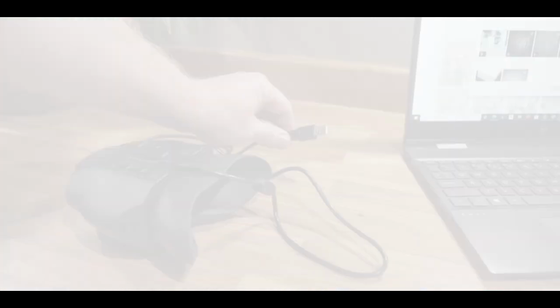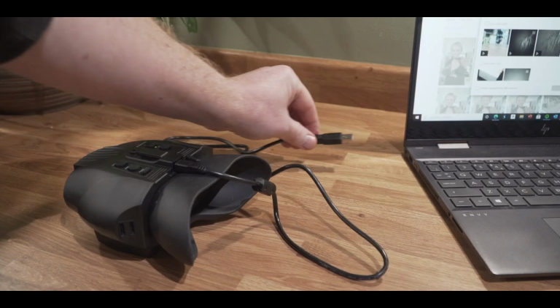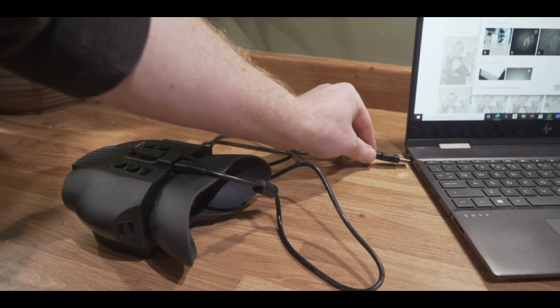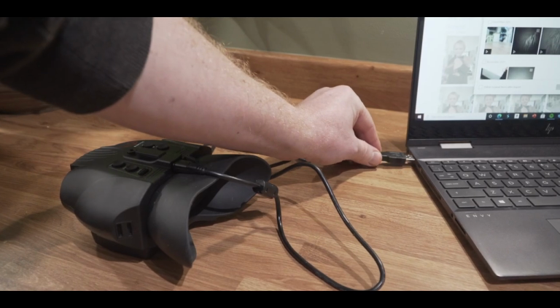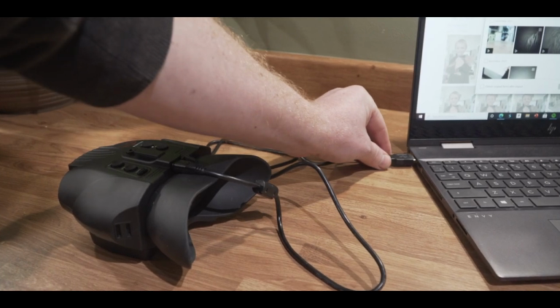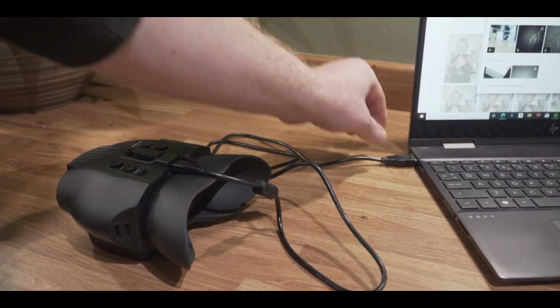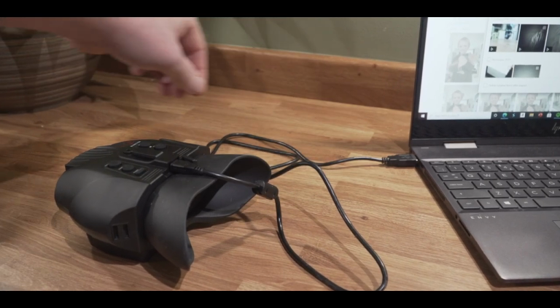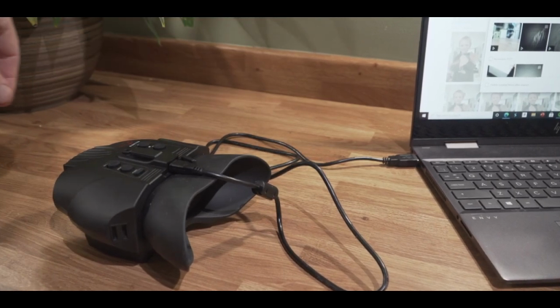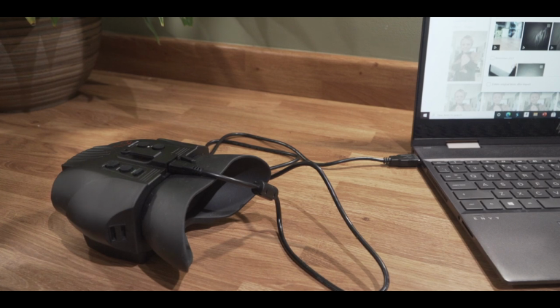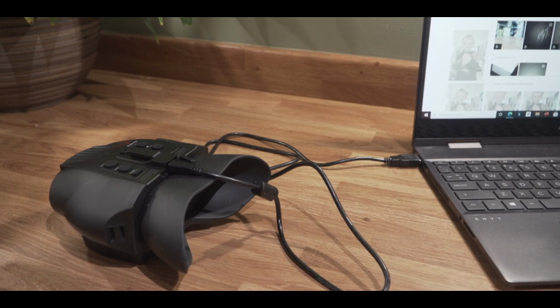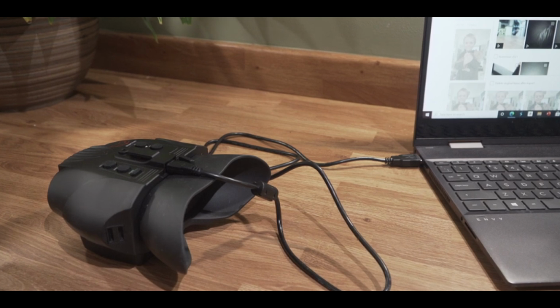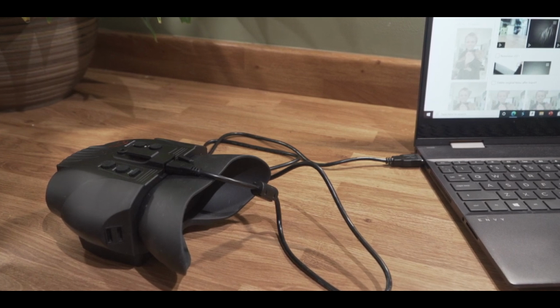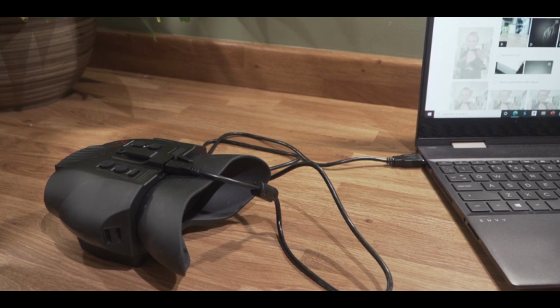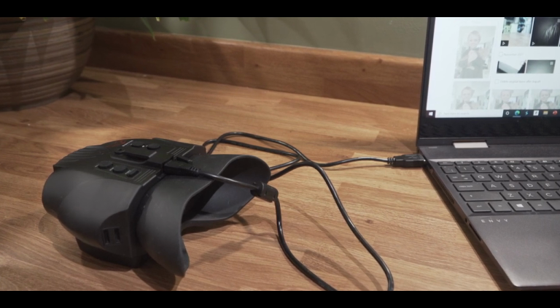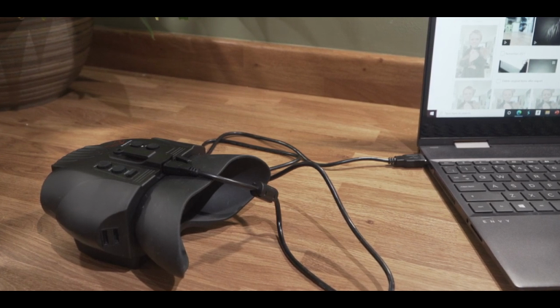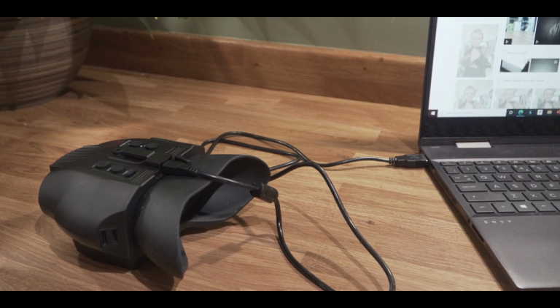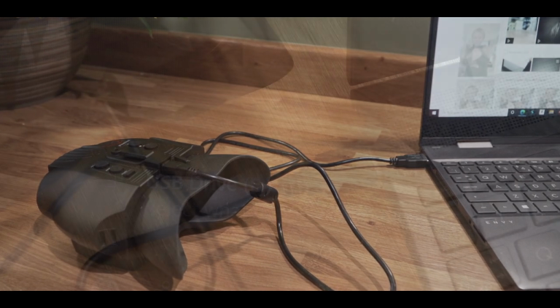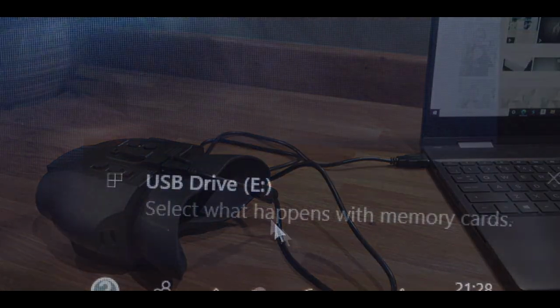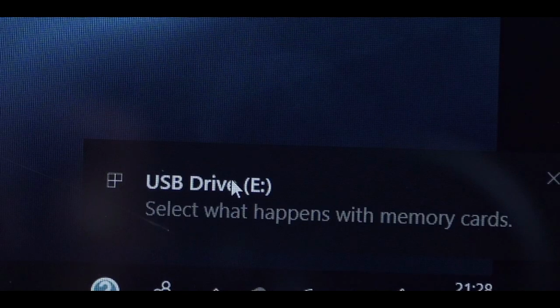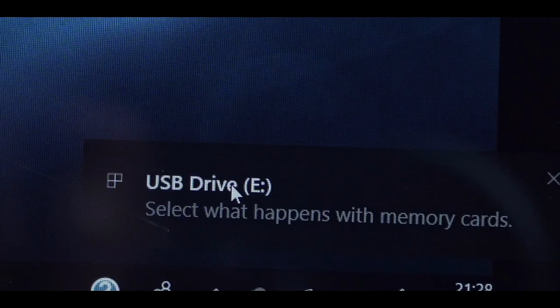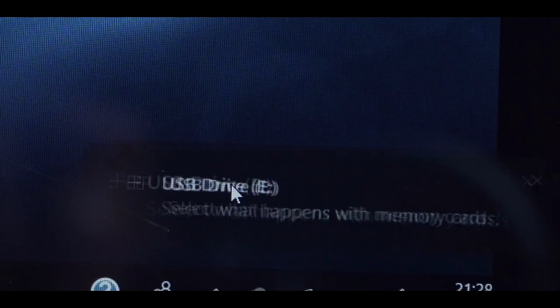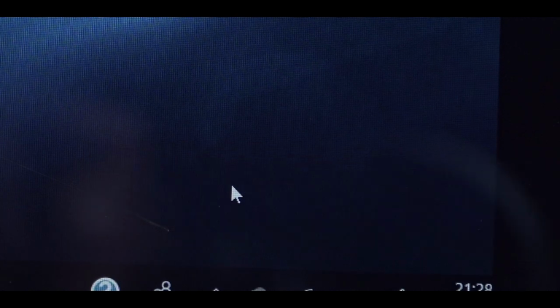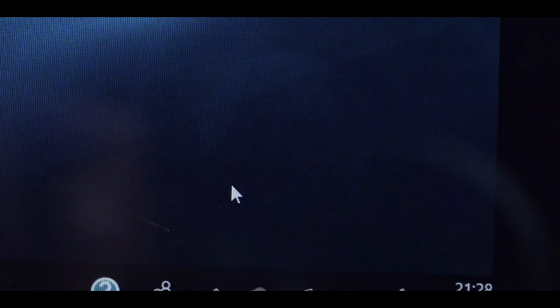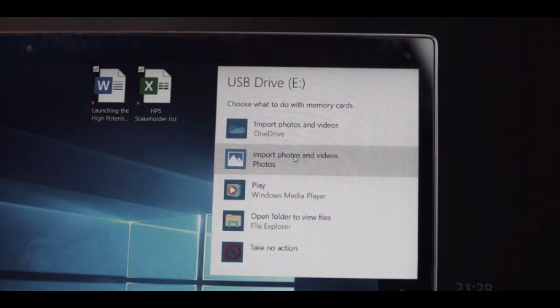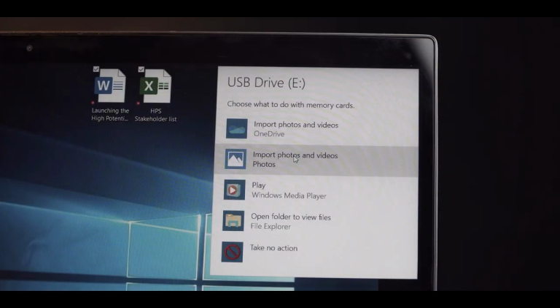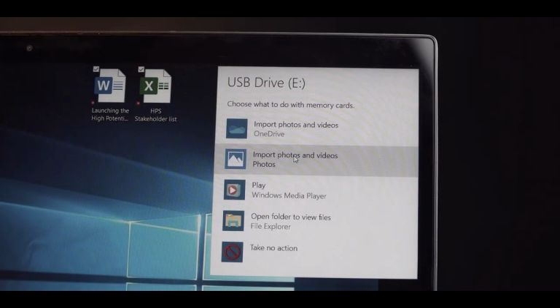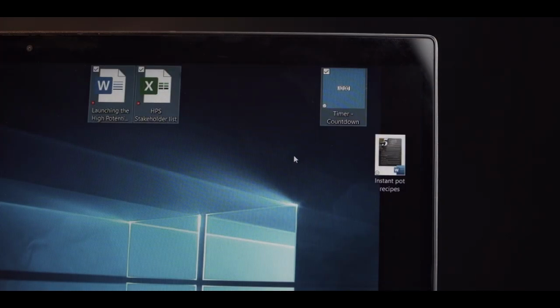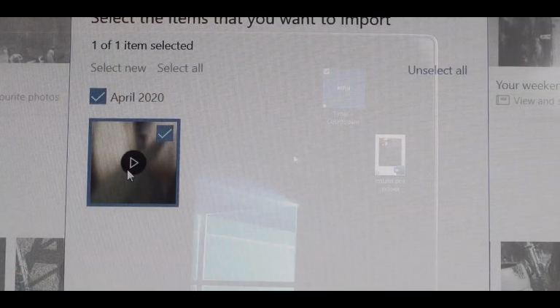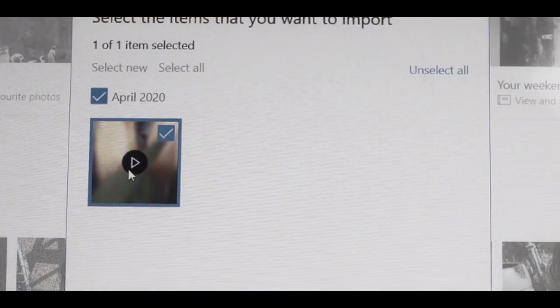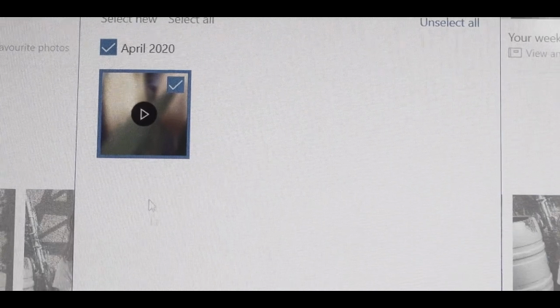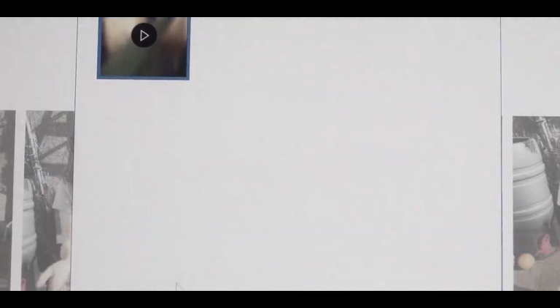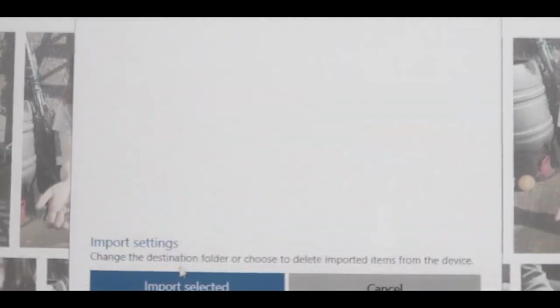To download your footage onto a computer, use your micro USB cable provided. With the Nightfox turned off, connect the cable to your computer. In Windows, navigate to your file explorer — your videos will appear in a folder for you to import.